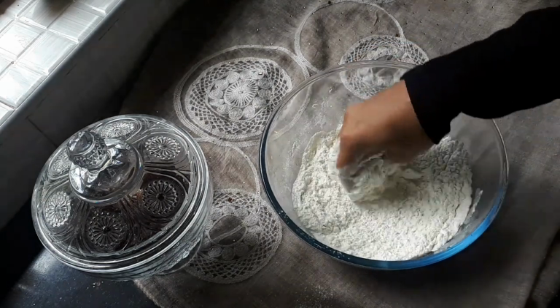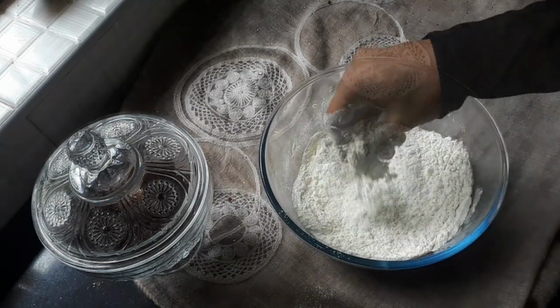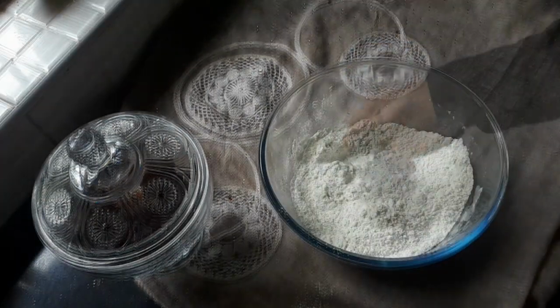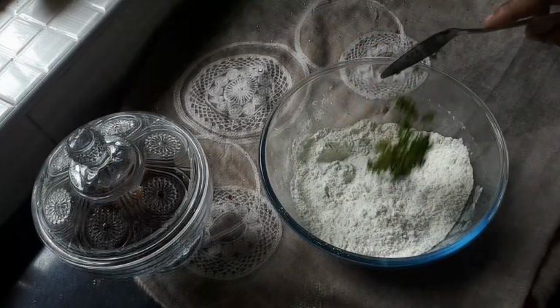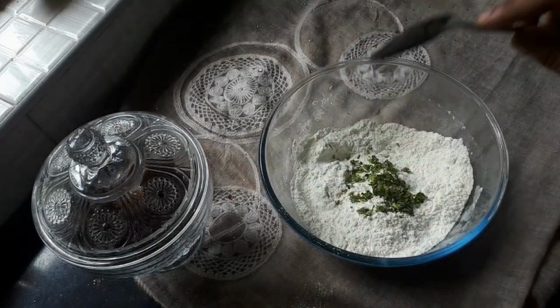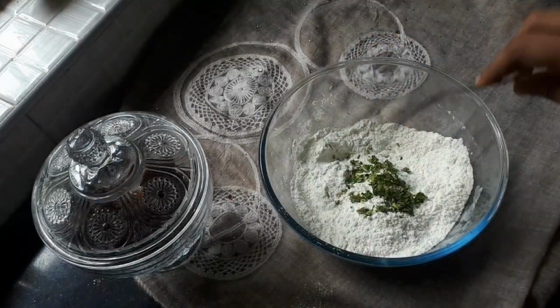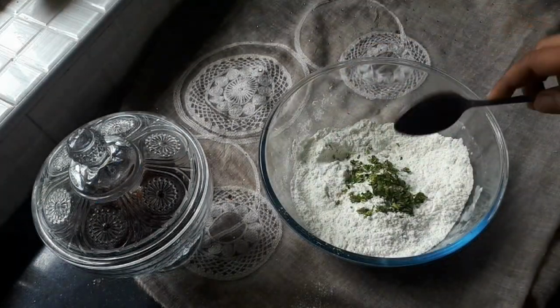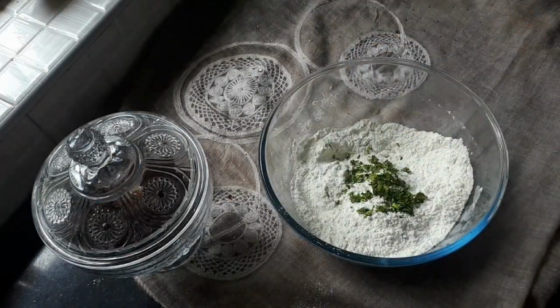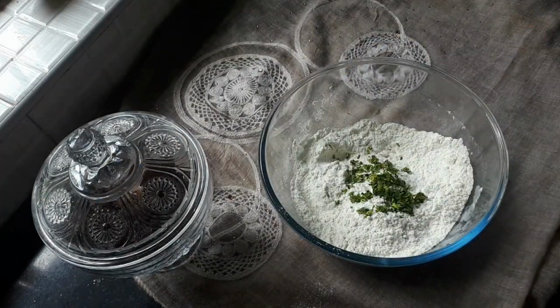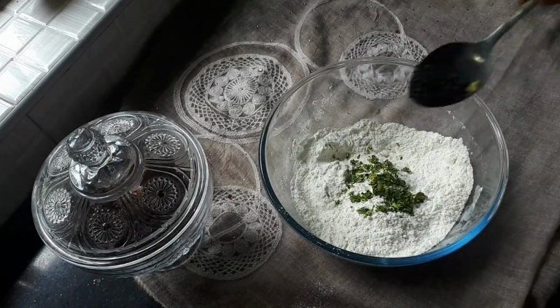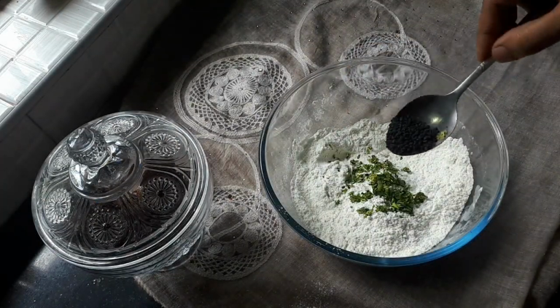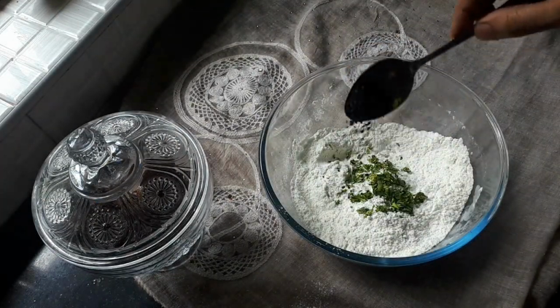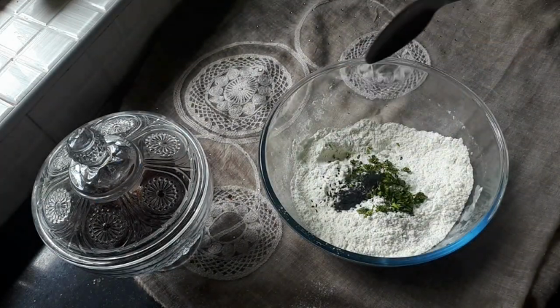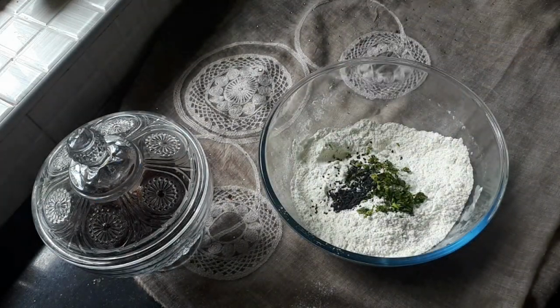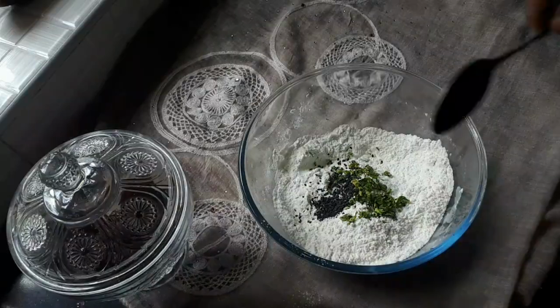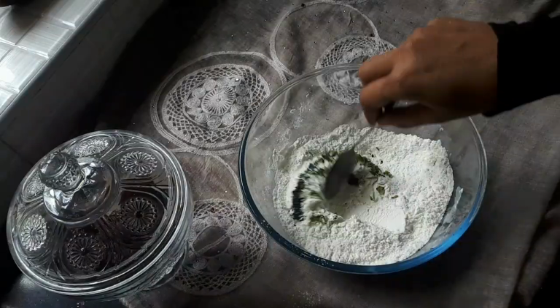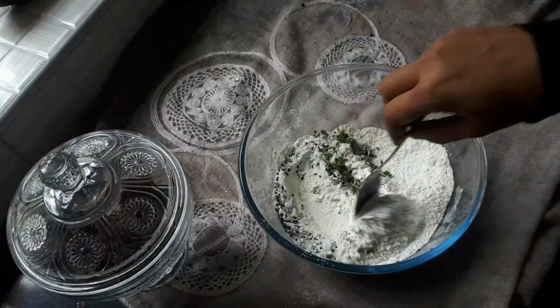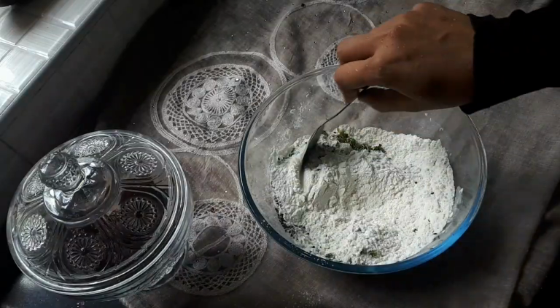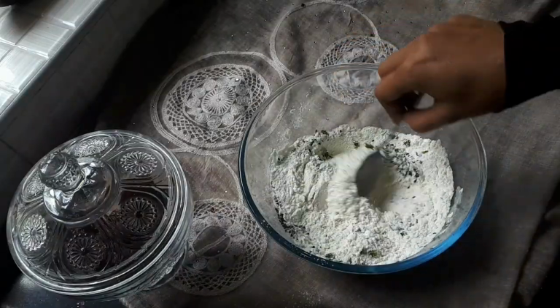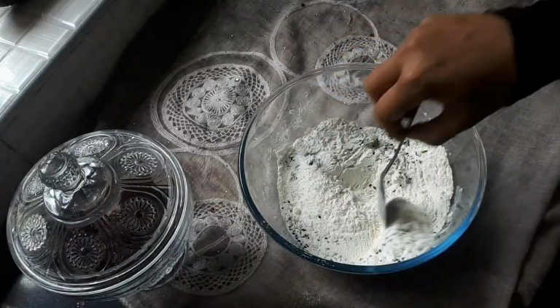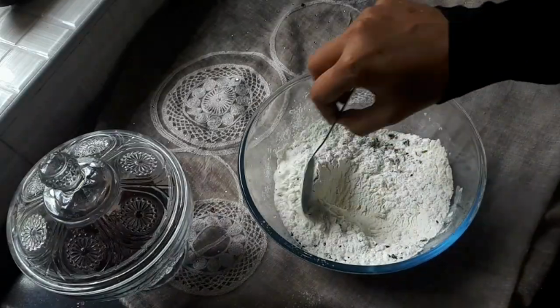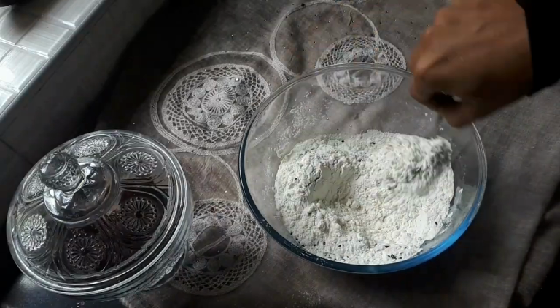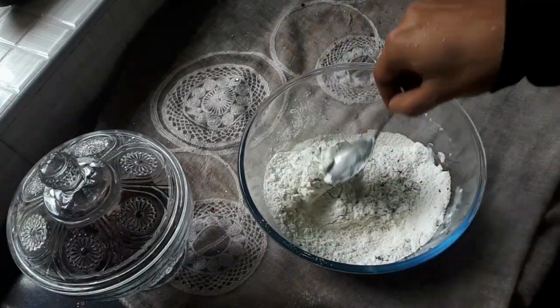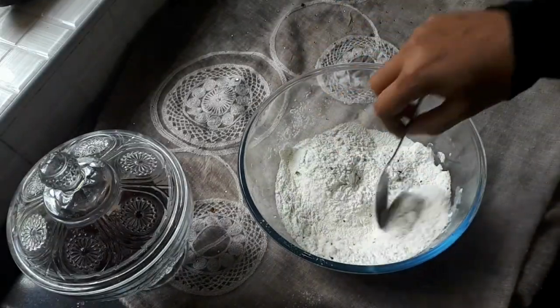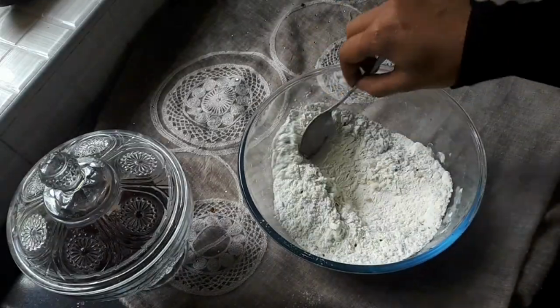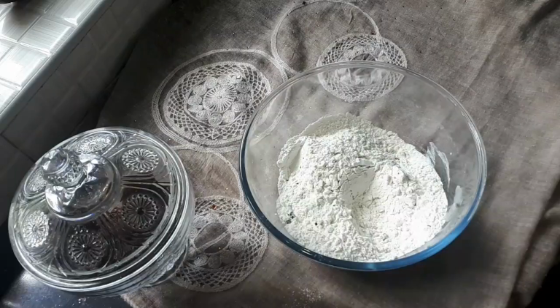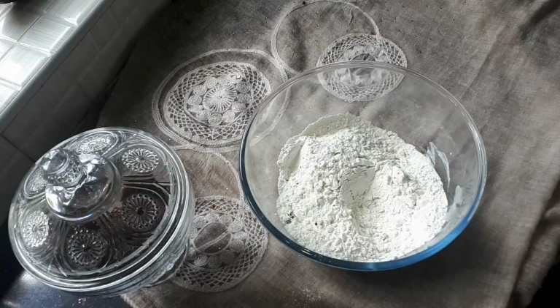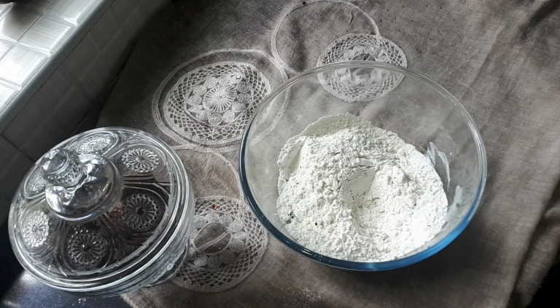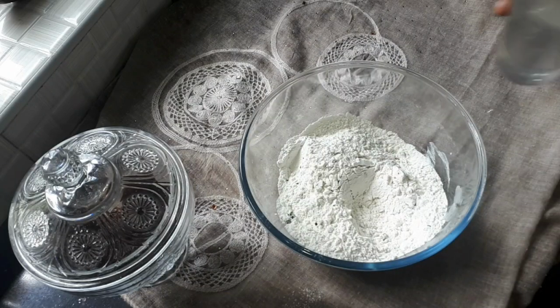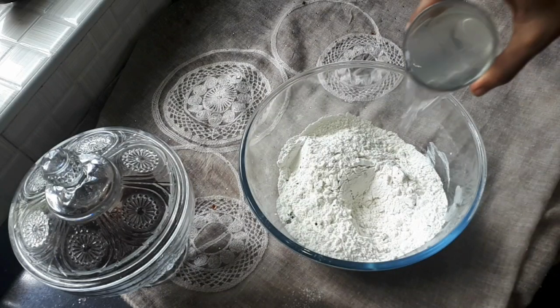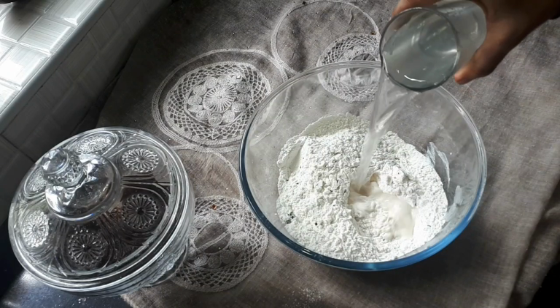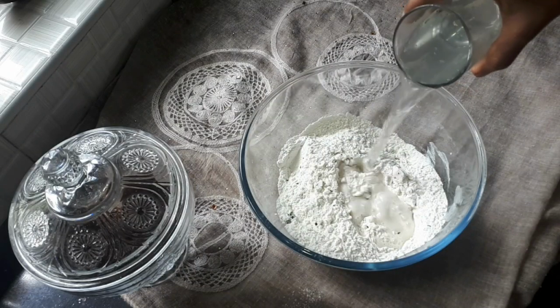Add 1 tablespoon of salt and mix it in the water. We will mix the salt in the water.